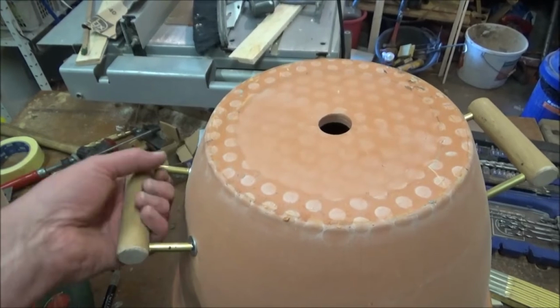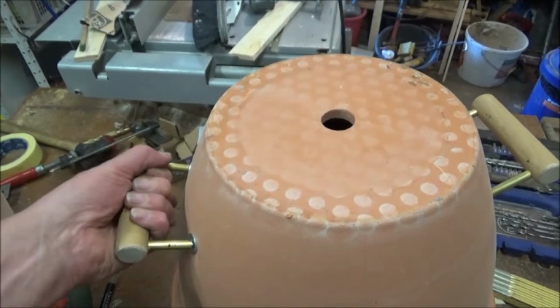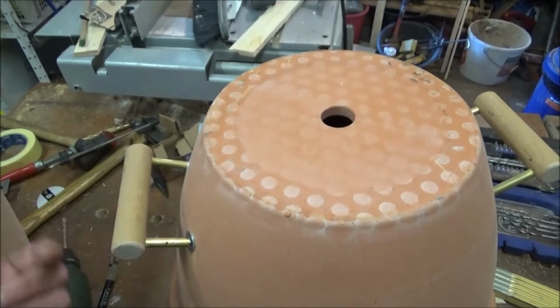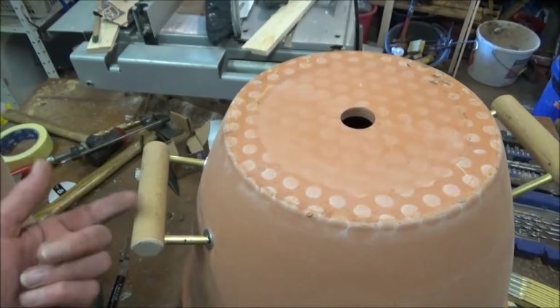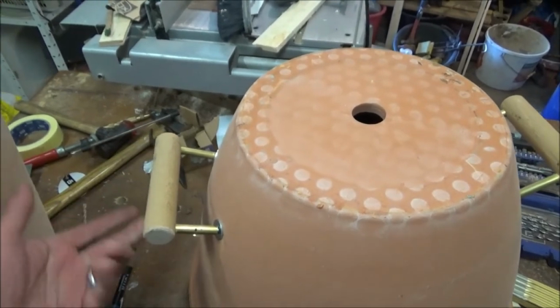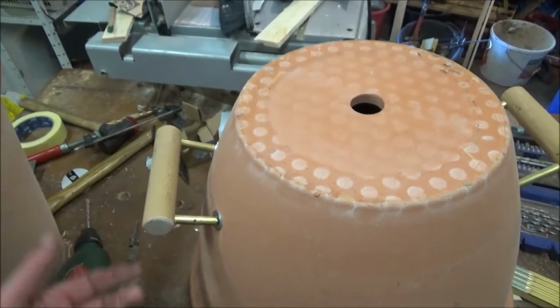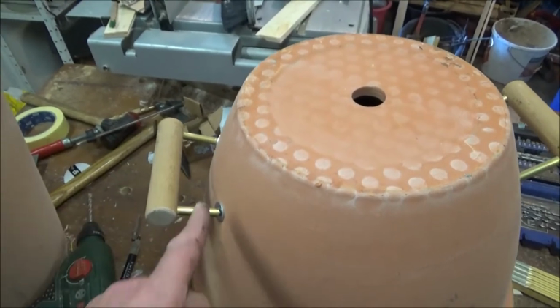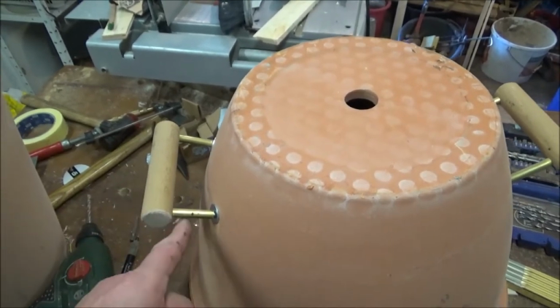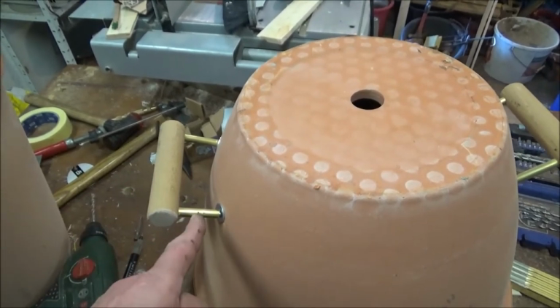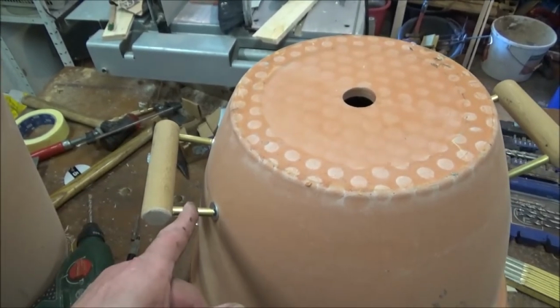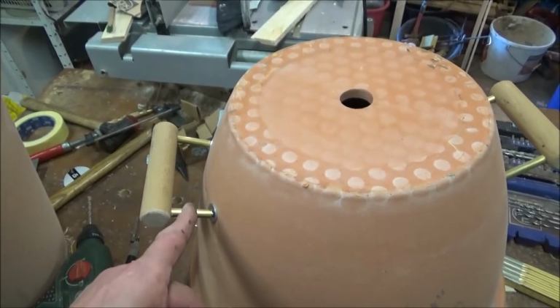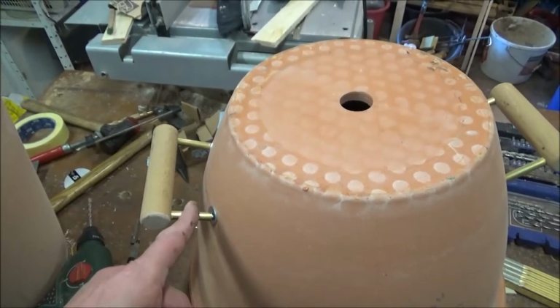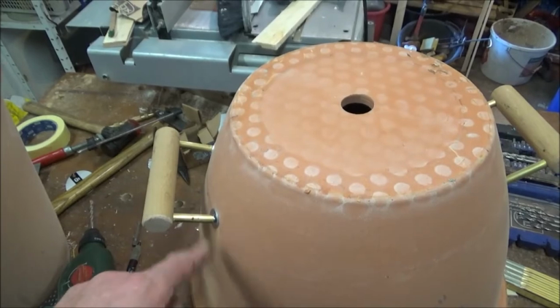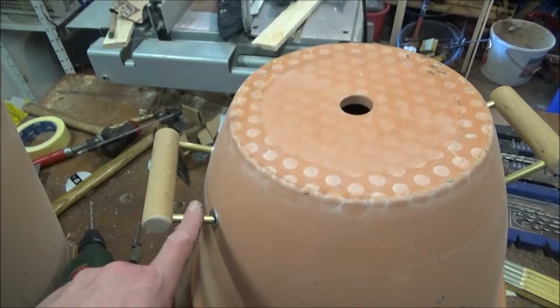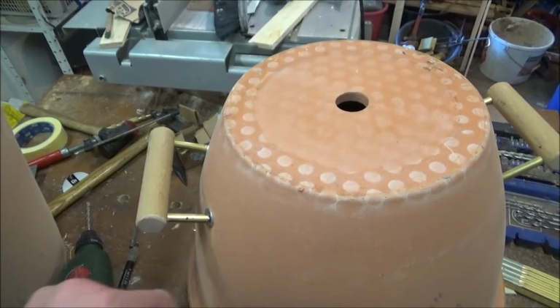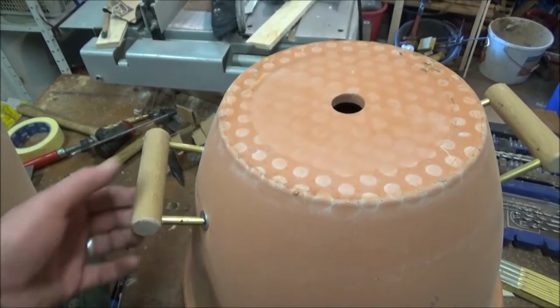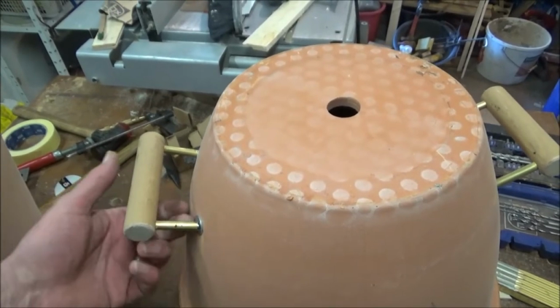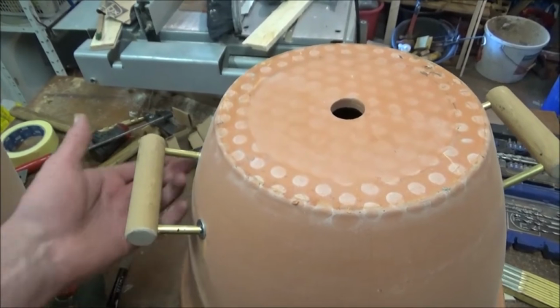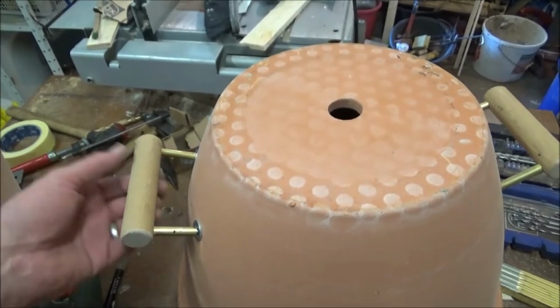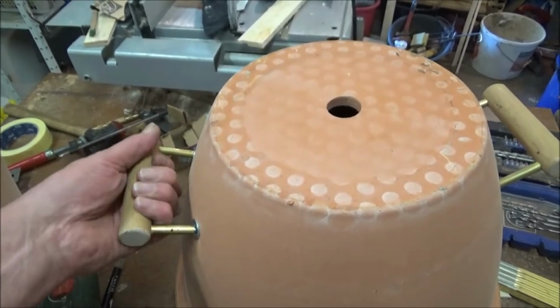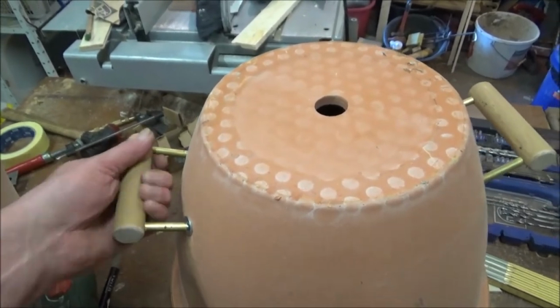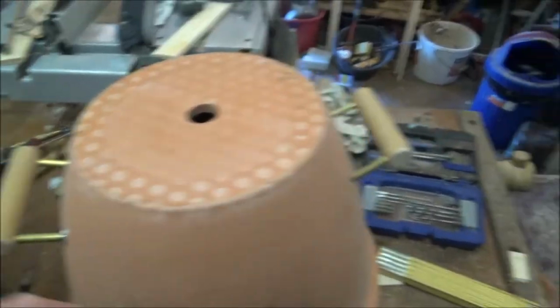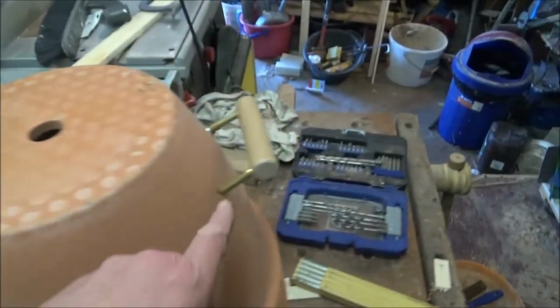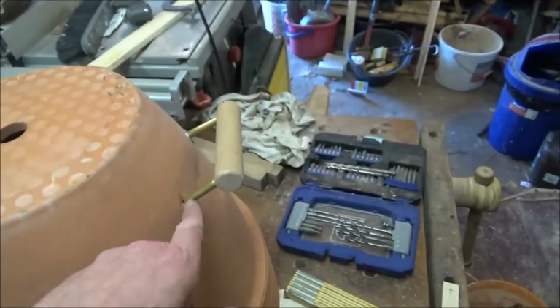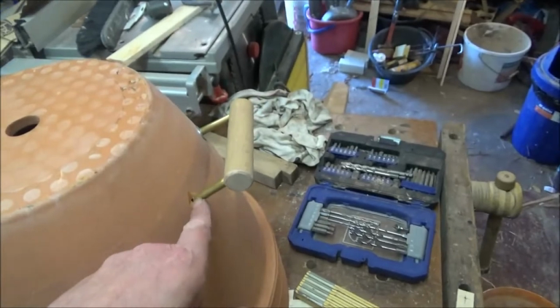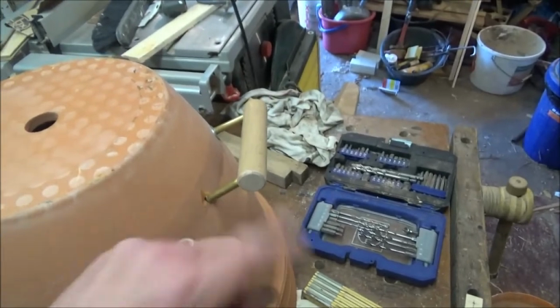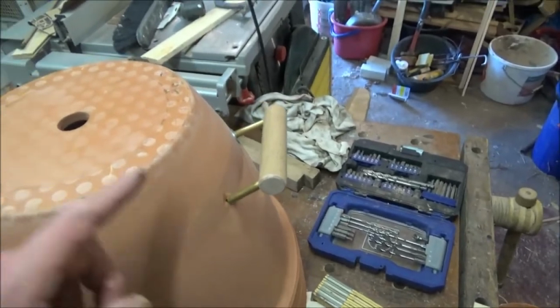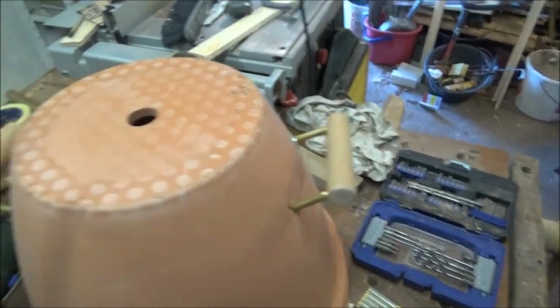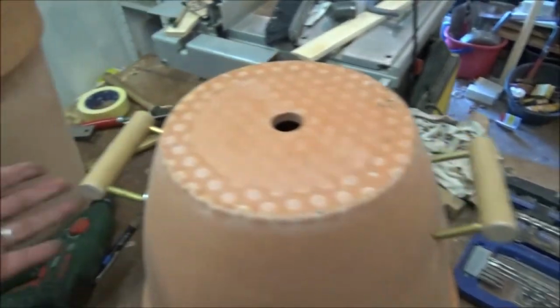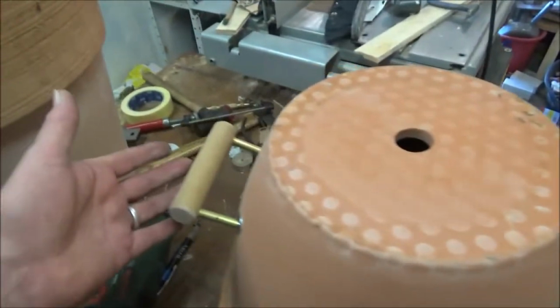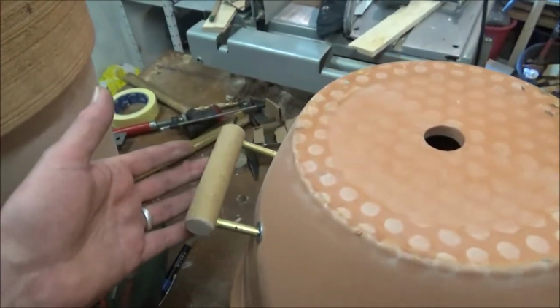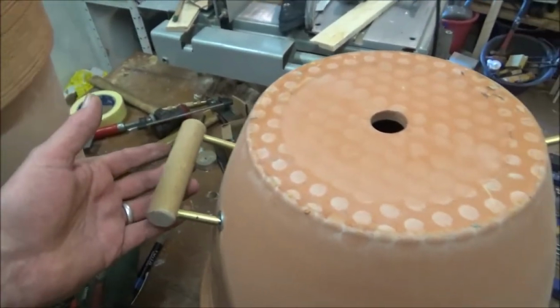So I just made some wooden dowel I had, in a bit of brass tube, and just put some long screws through. I've got to take that off and put a washer on. But you could buy handles if you wanted.